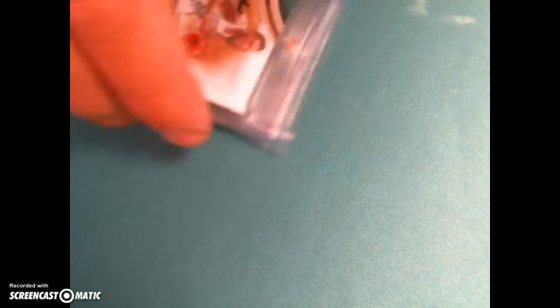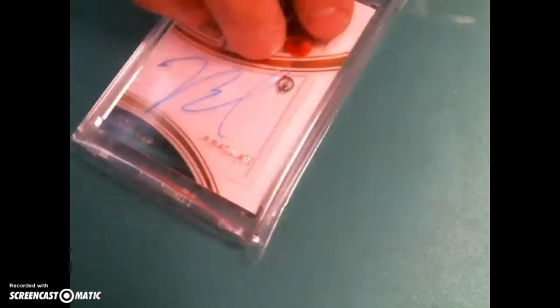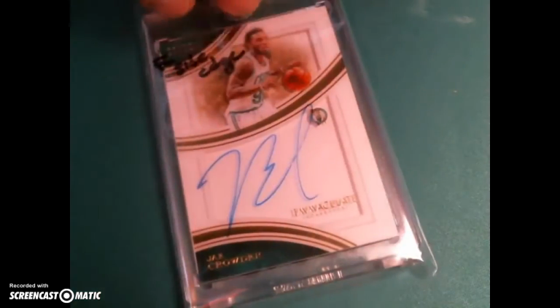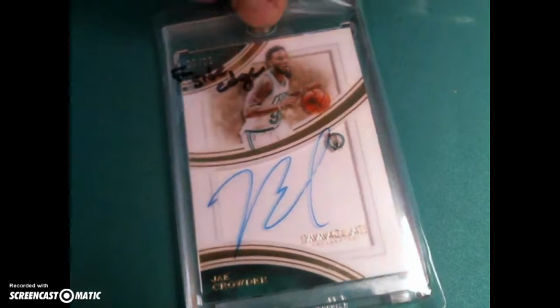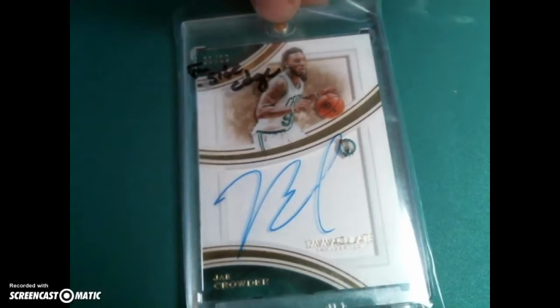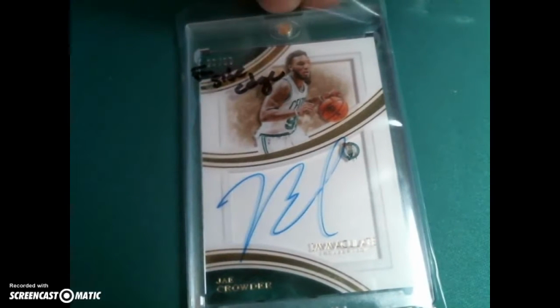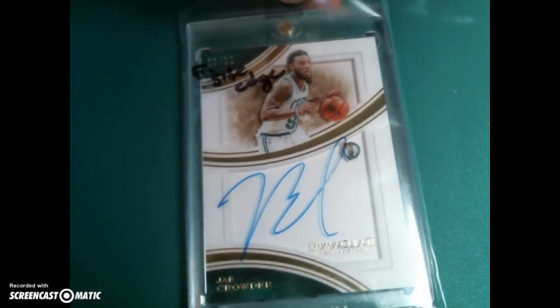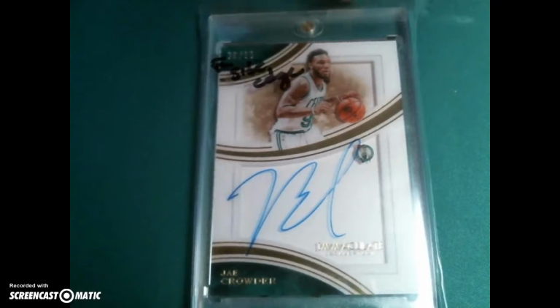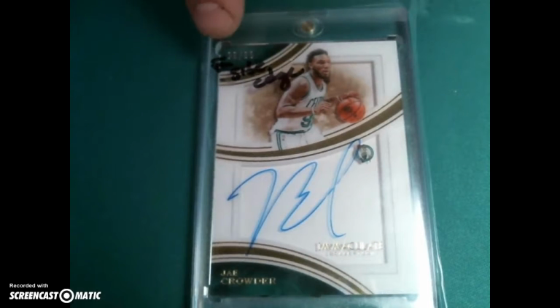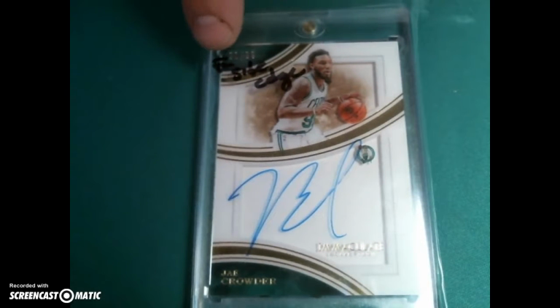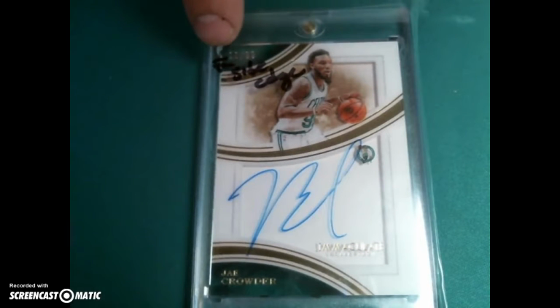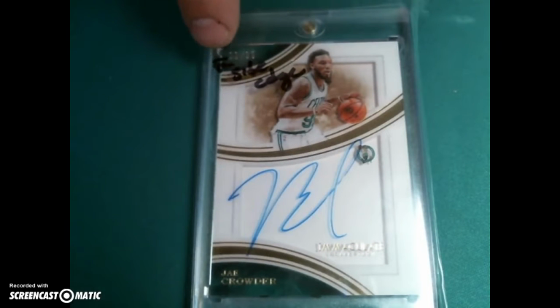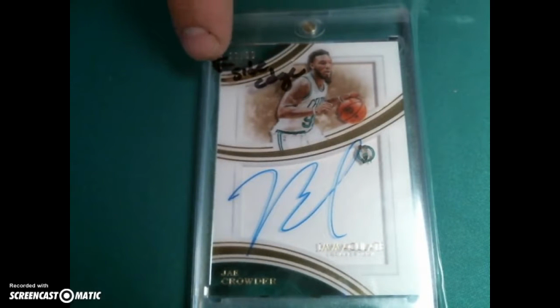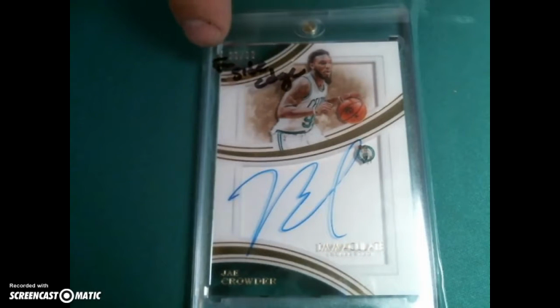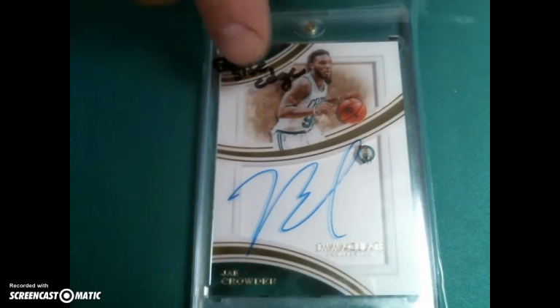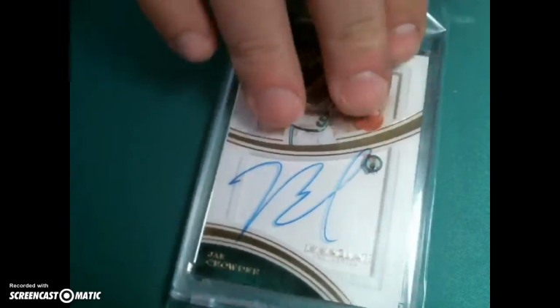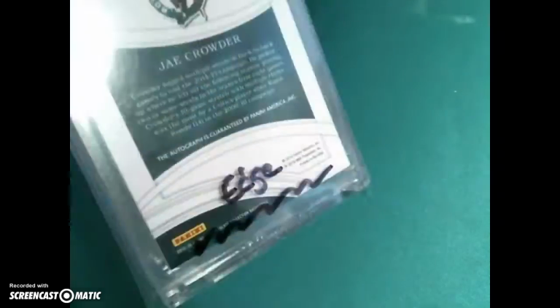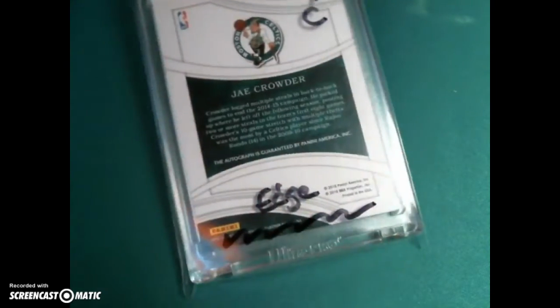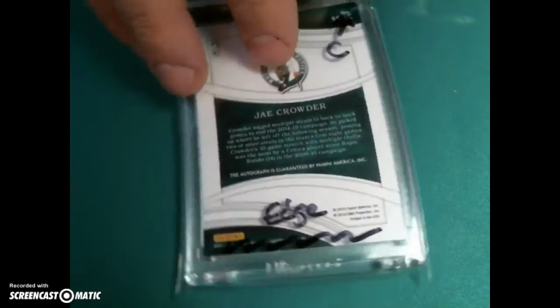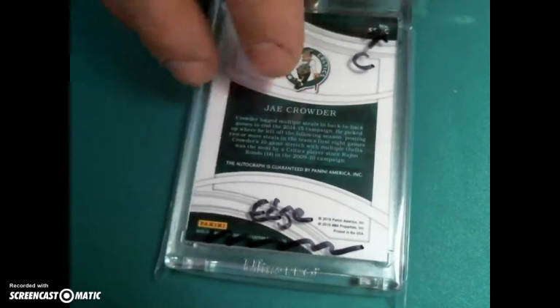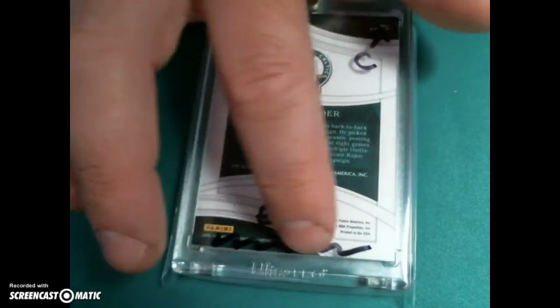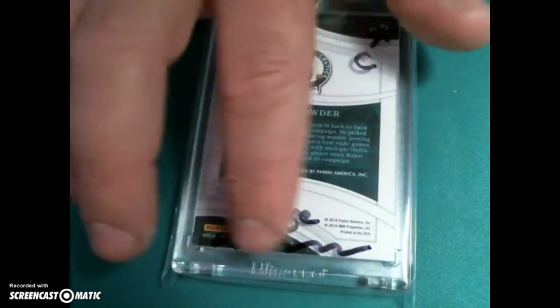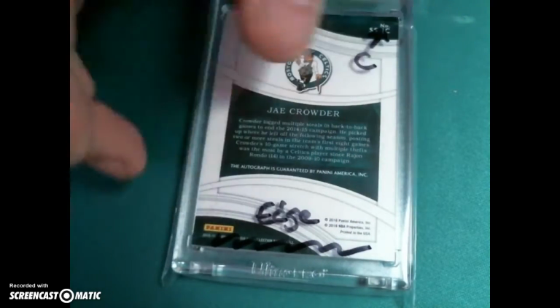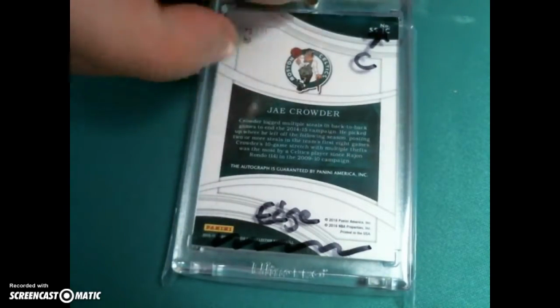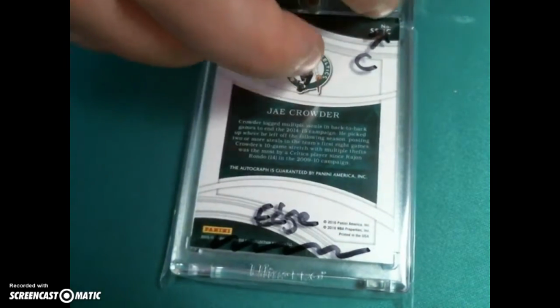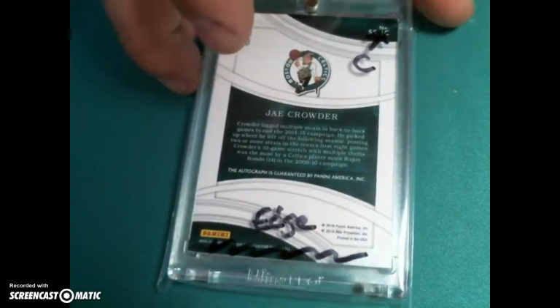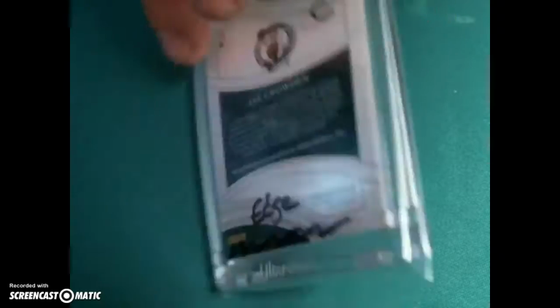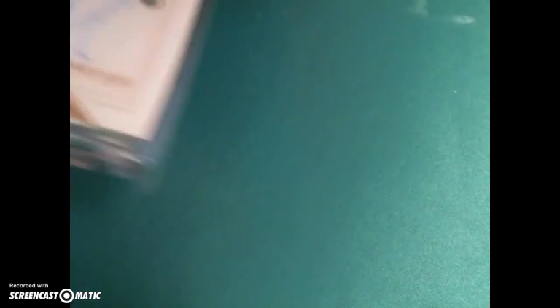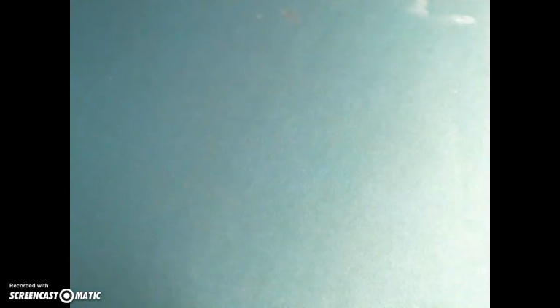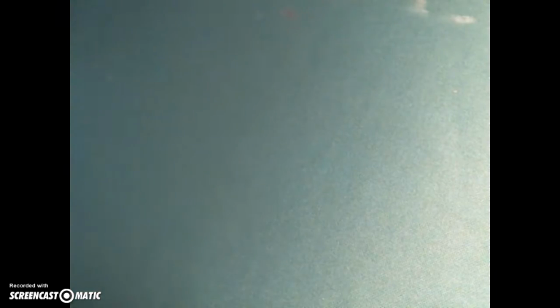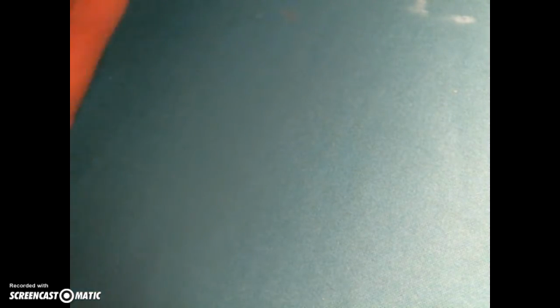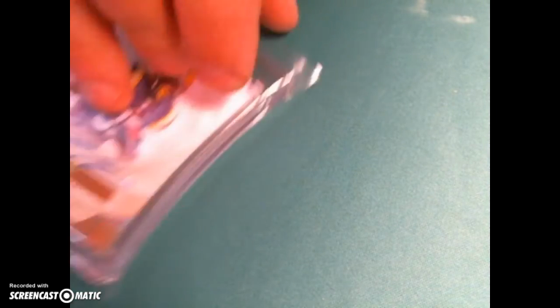Jay Crowder has a little side edge issue up here on the back. Again, I'm a little worried about the bottom edge and the upper right corner.